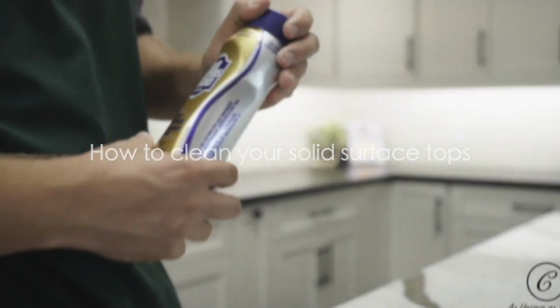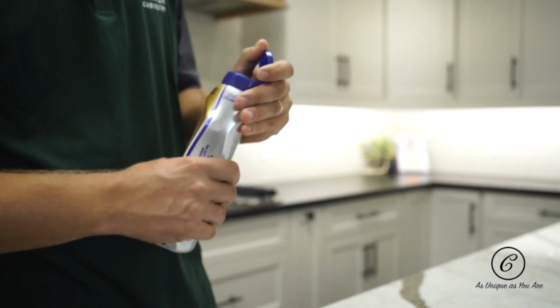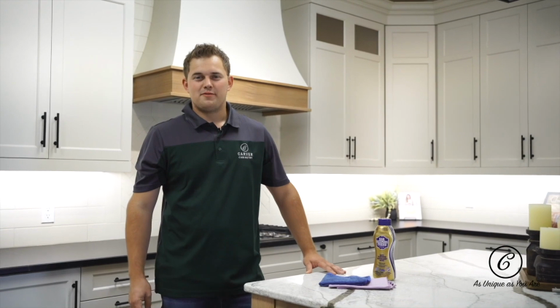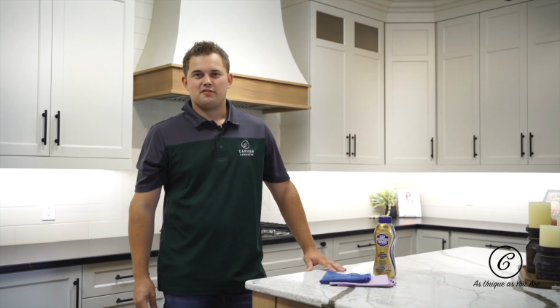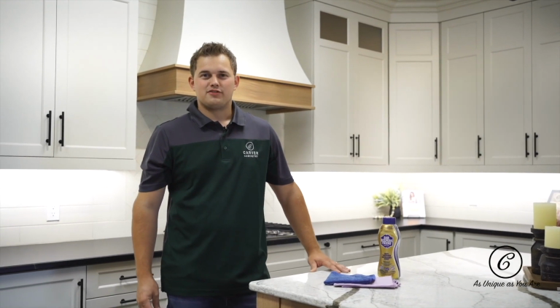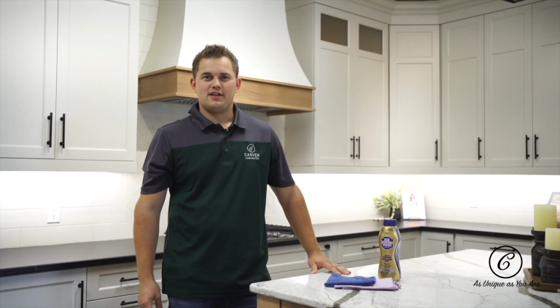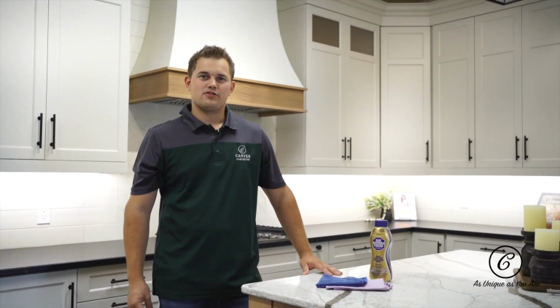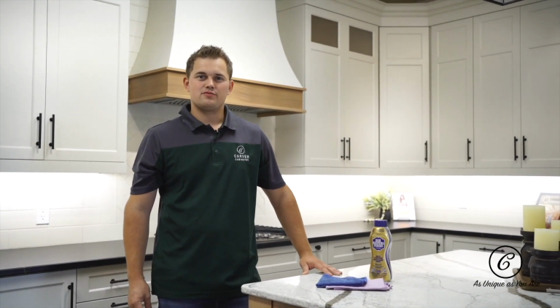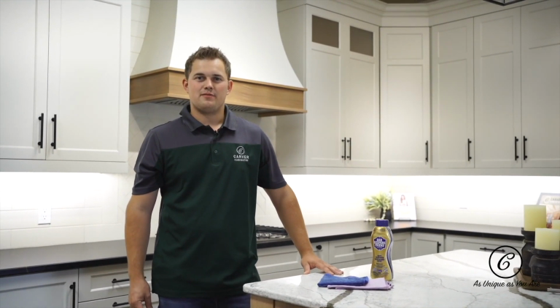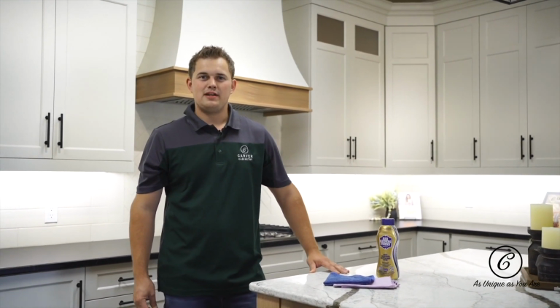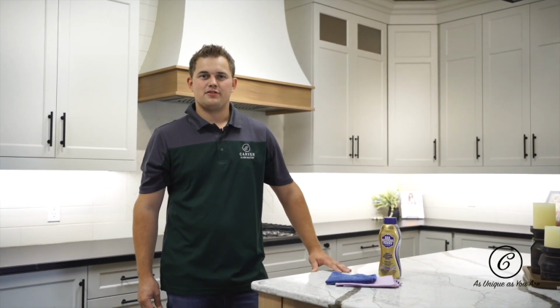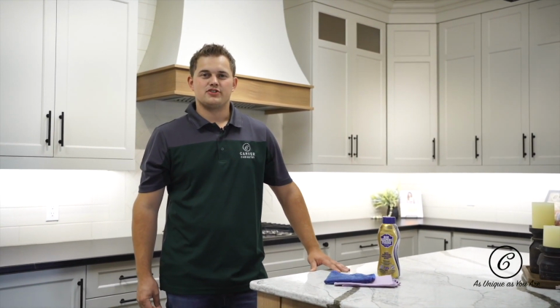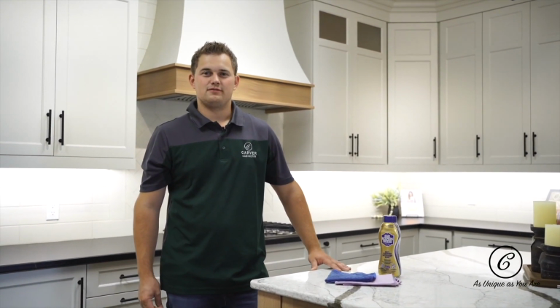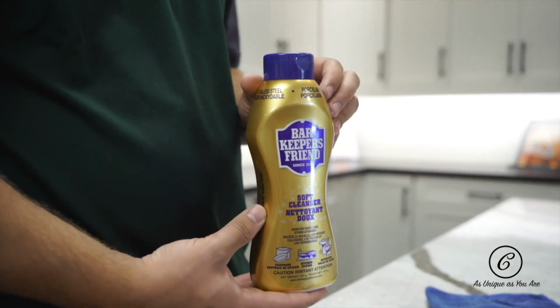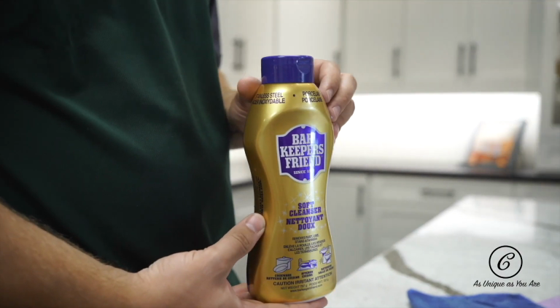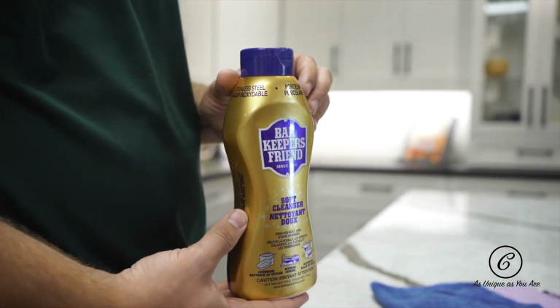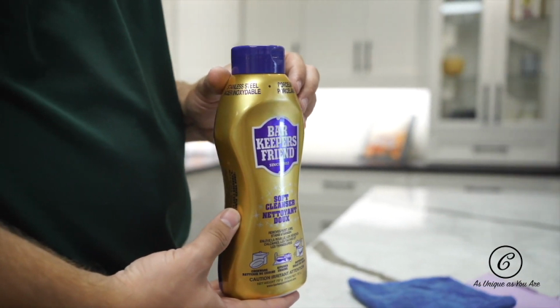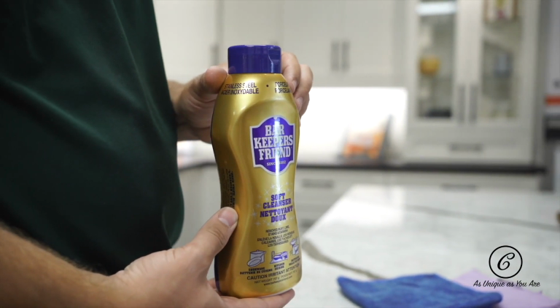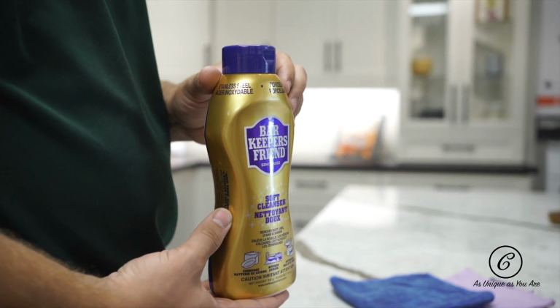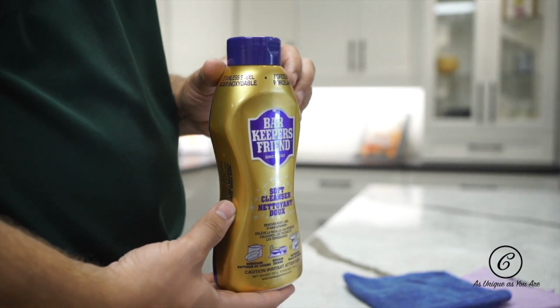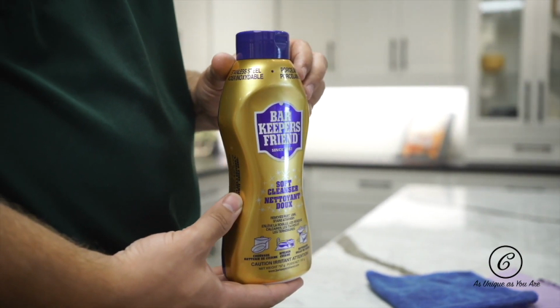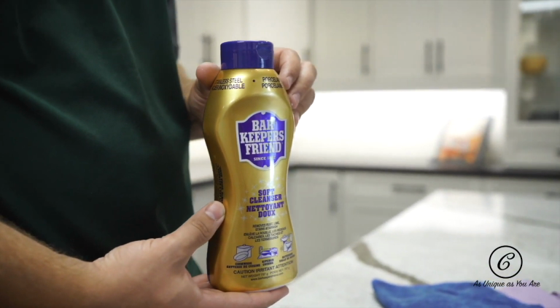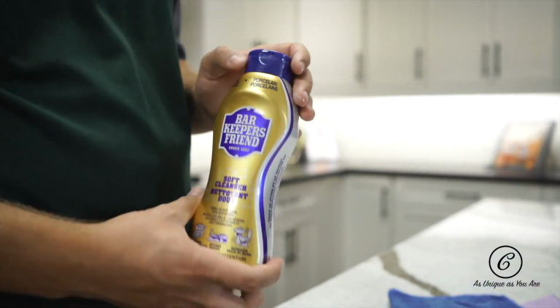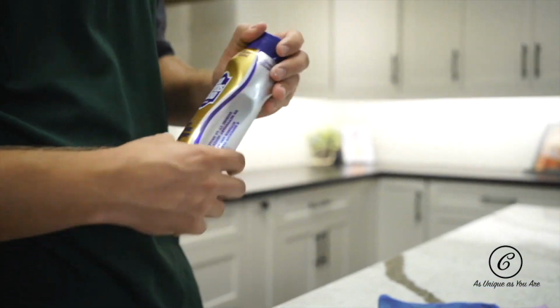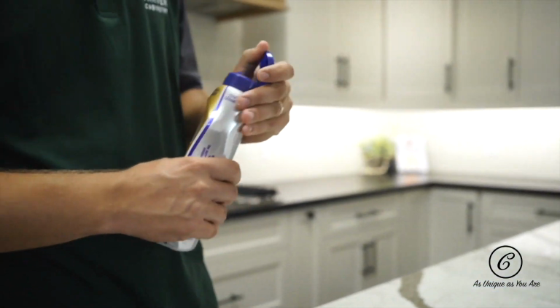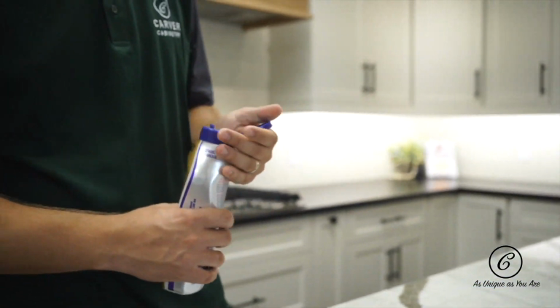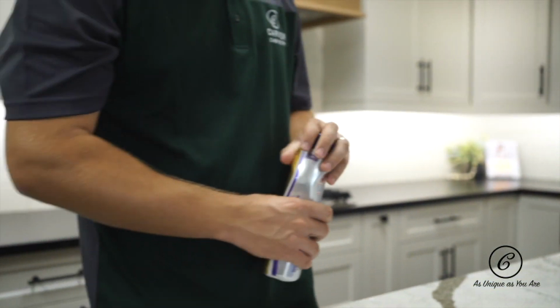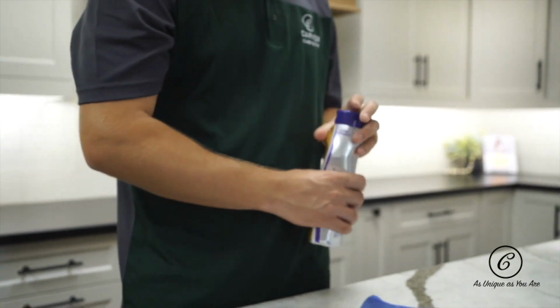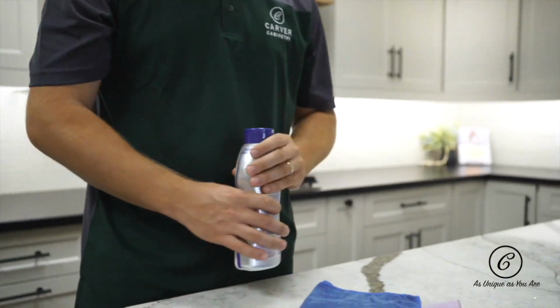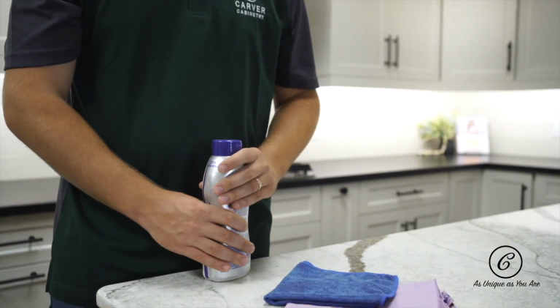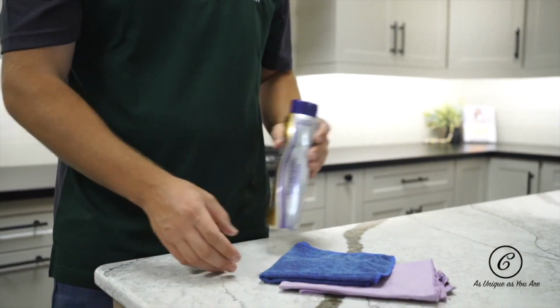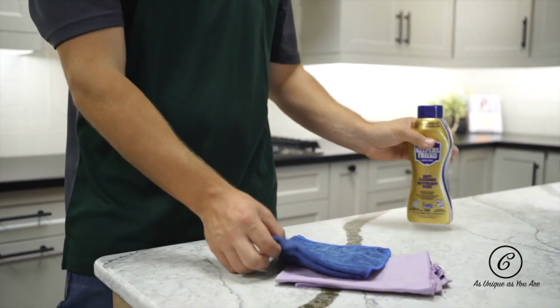Hello, it's Edwin at Carver Cavetry, and today I'm going to show you a sweet tip for maintenance on your new kitchen. Bar Keepers Friend is our number one most recommended cleaner for stainless steel and solid surface countertops. Simply follow these simple tricks.